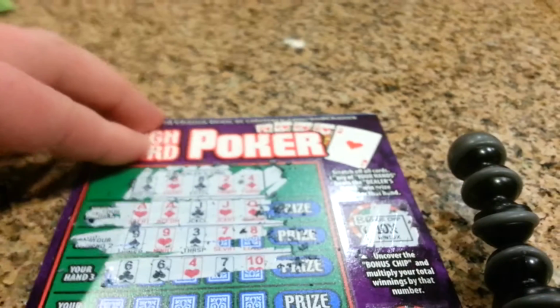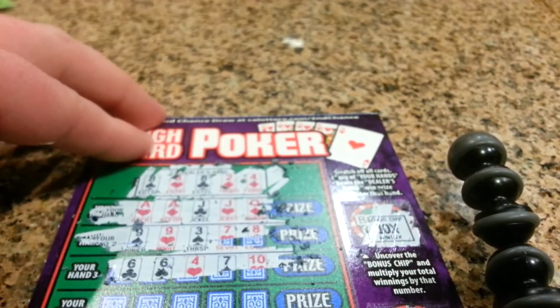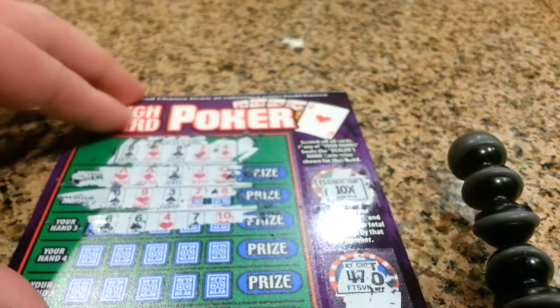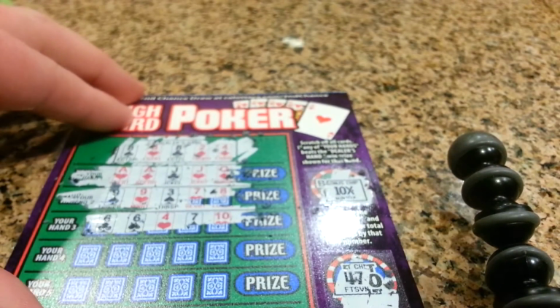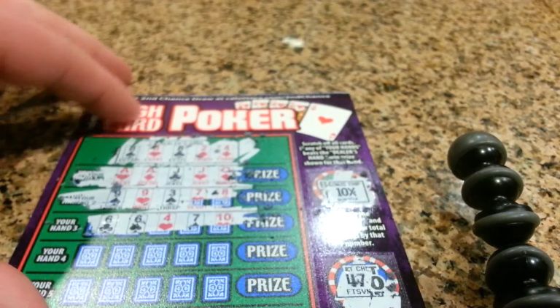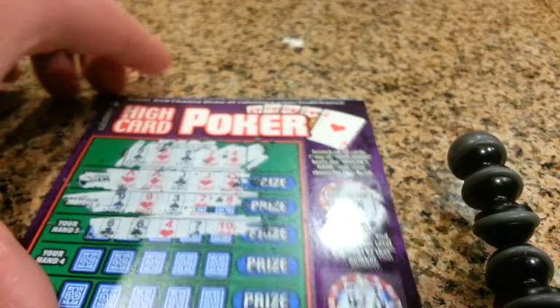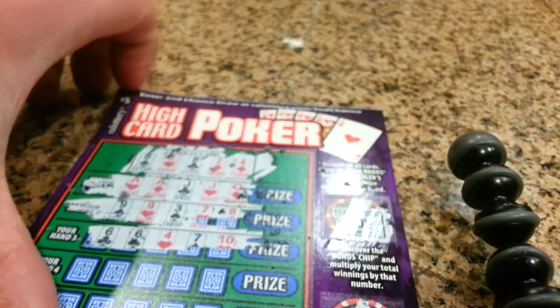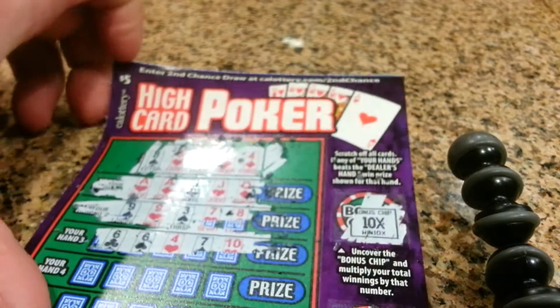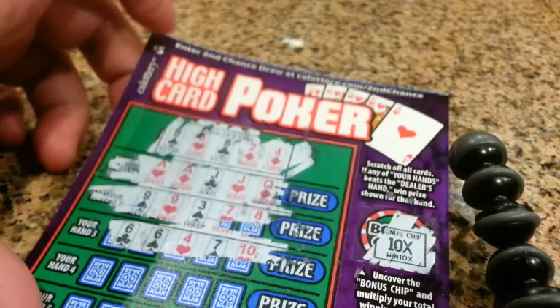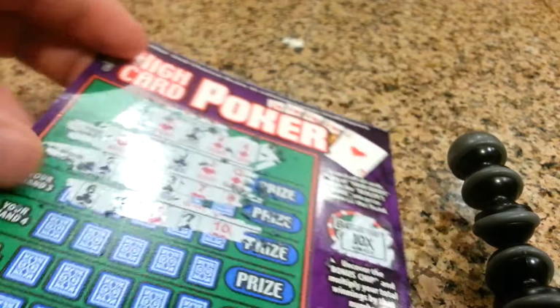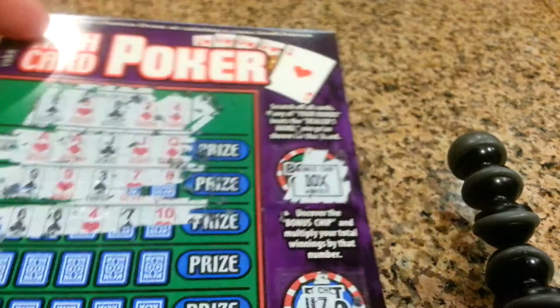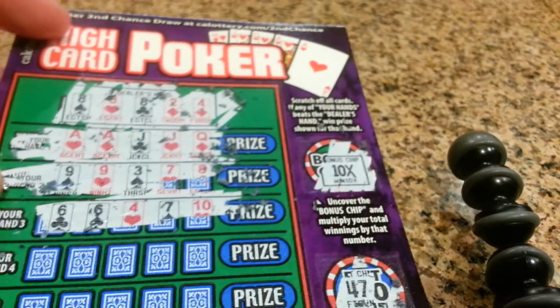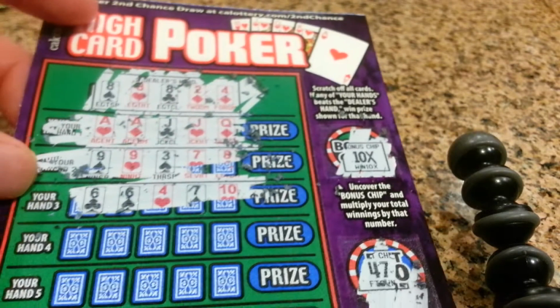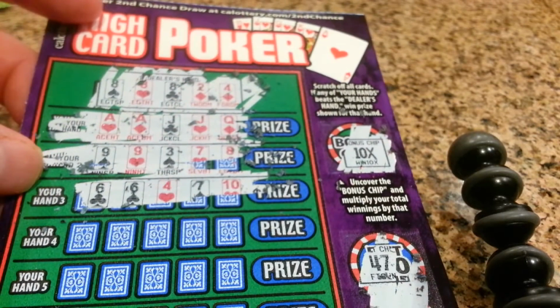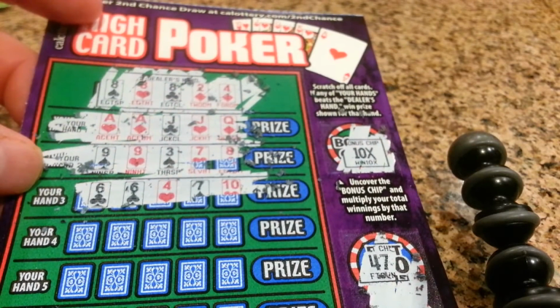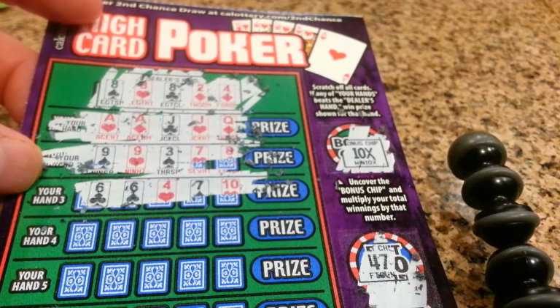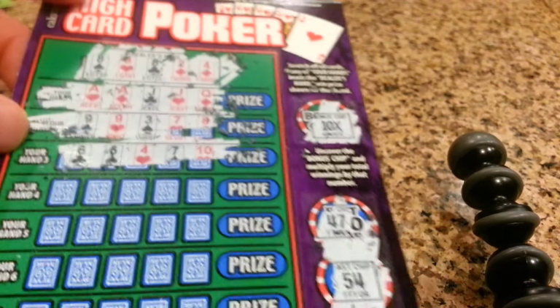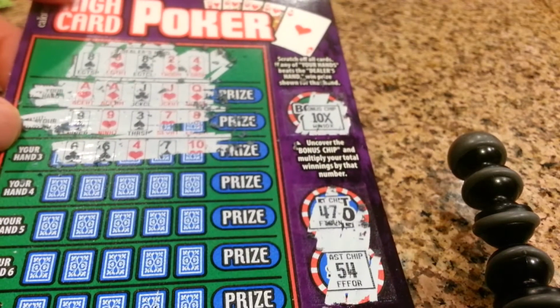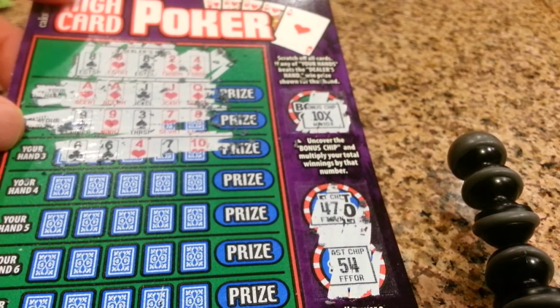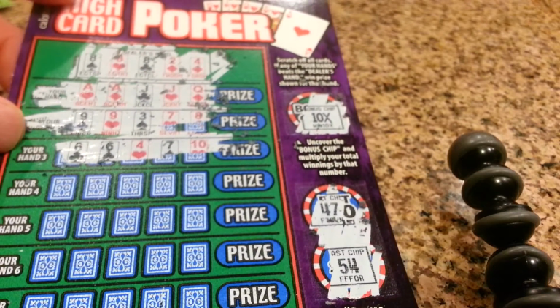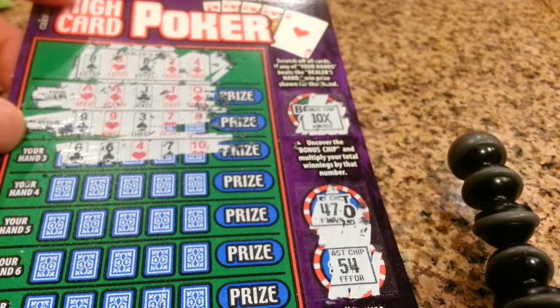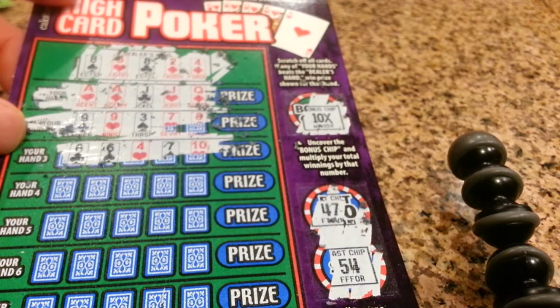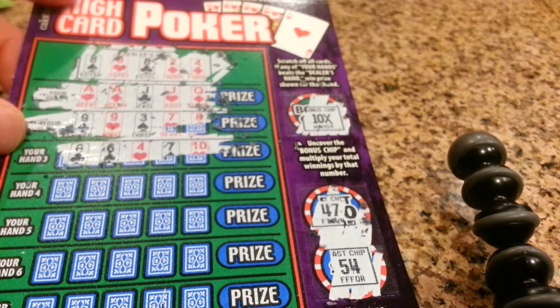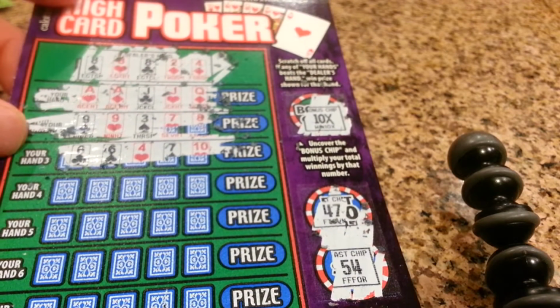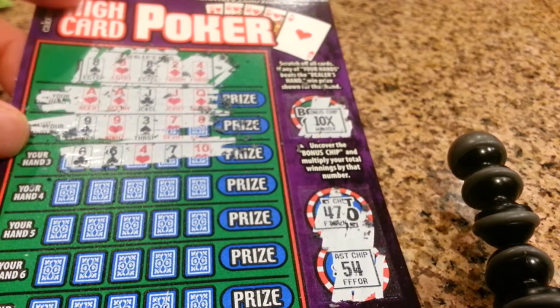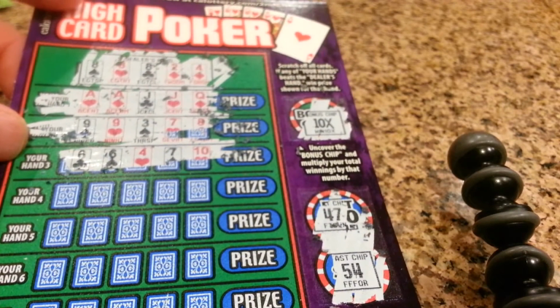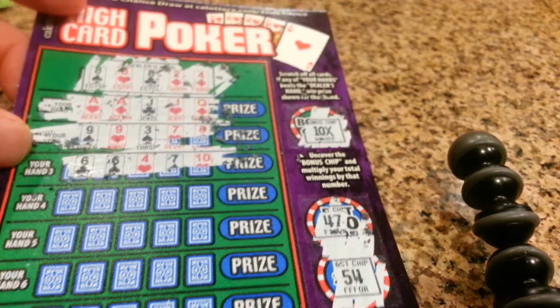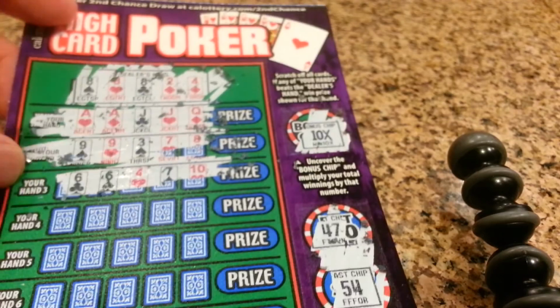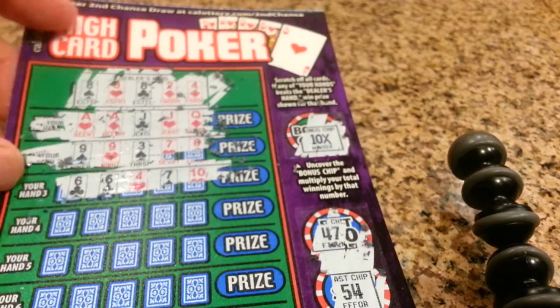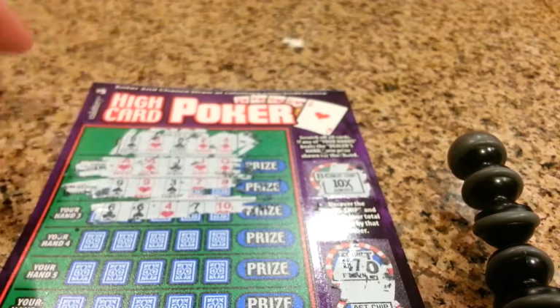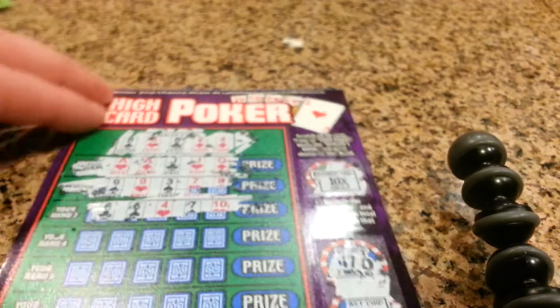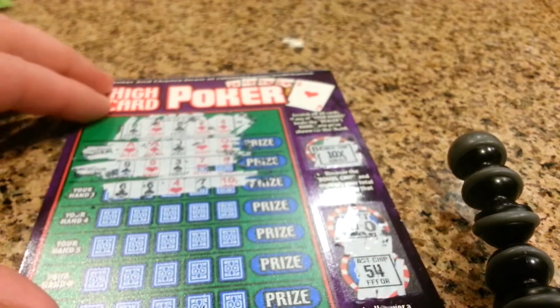There's a 6, 6, 4, 7, 10 — I don't think that's anything. And the aces are high, so I think that would help out on this first hand that I have there.